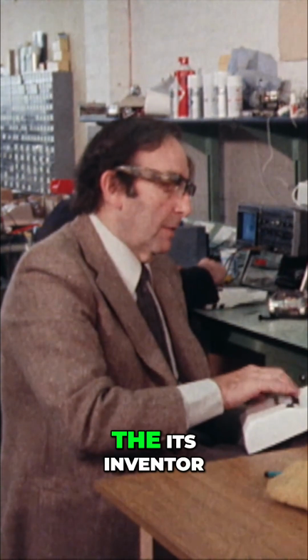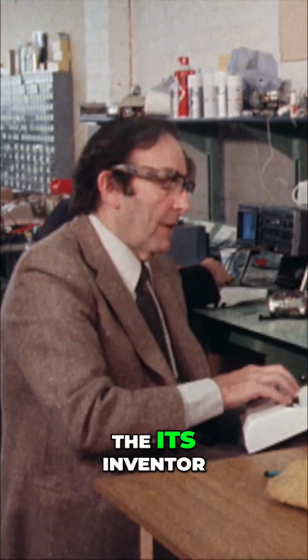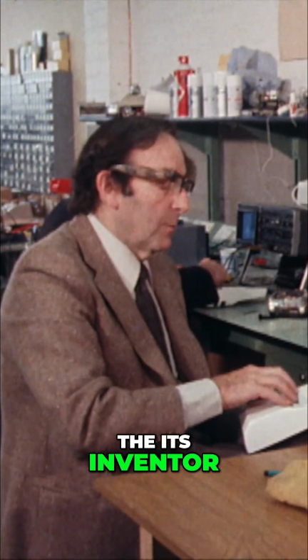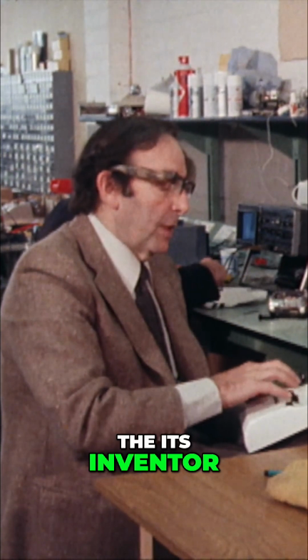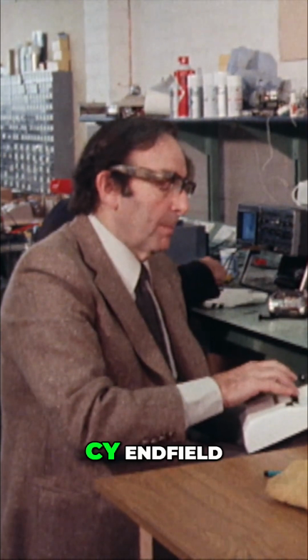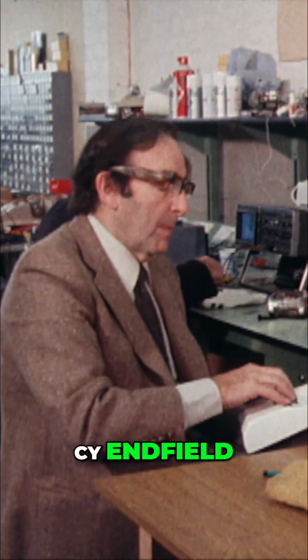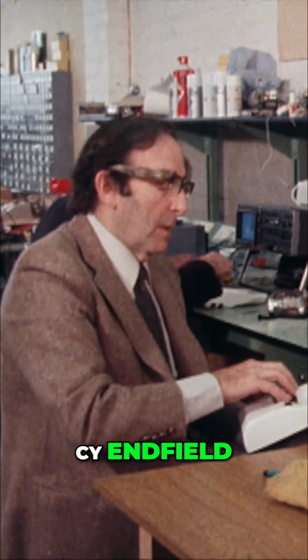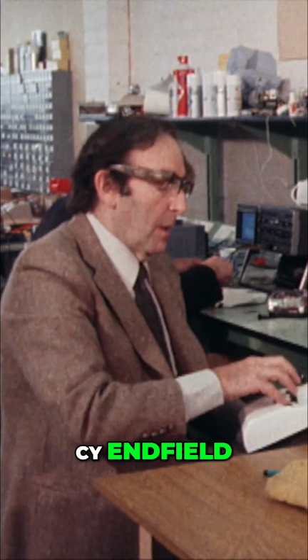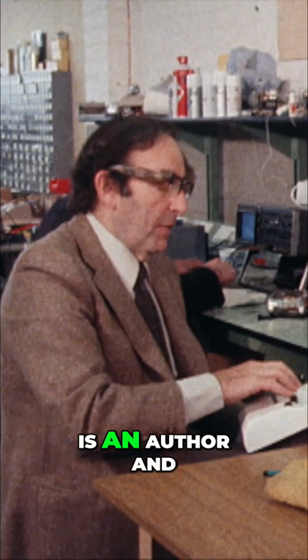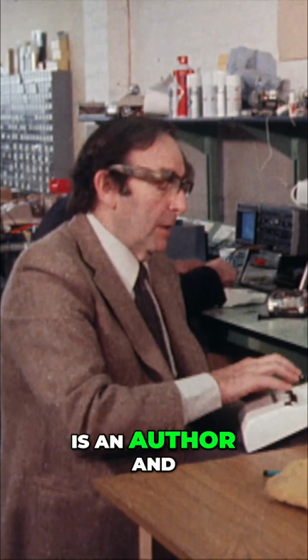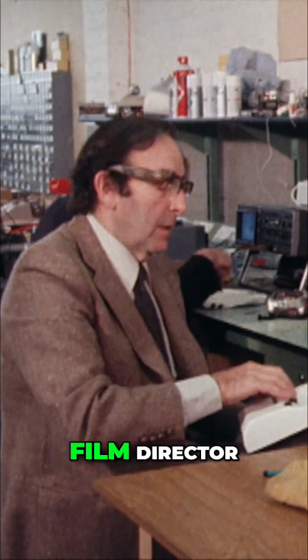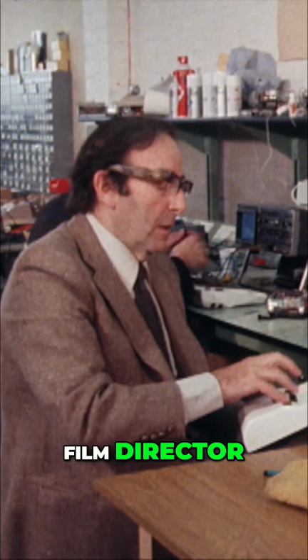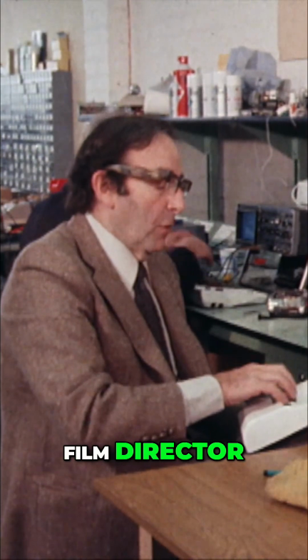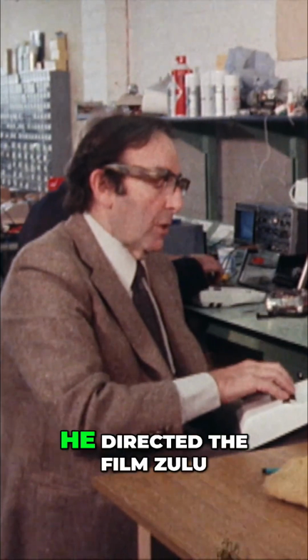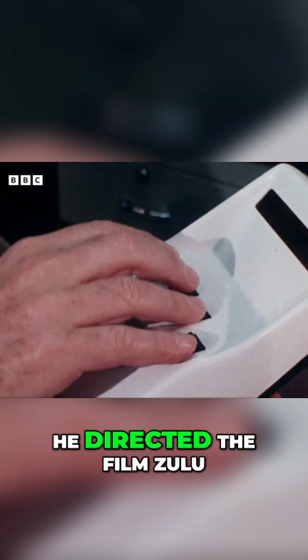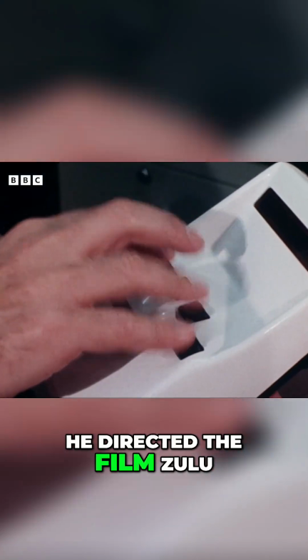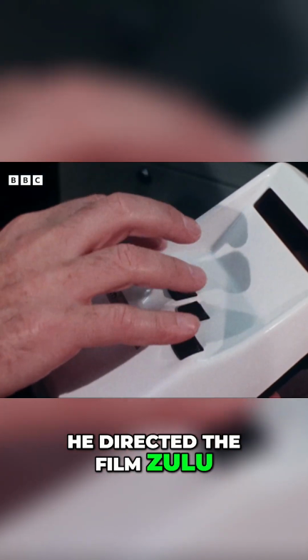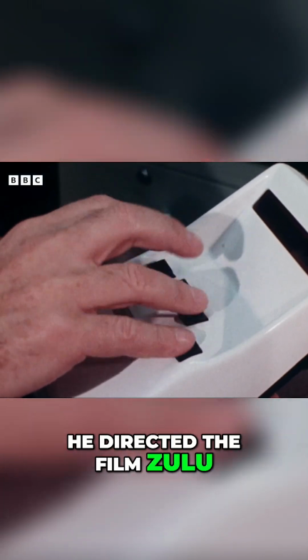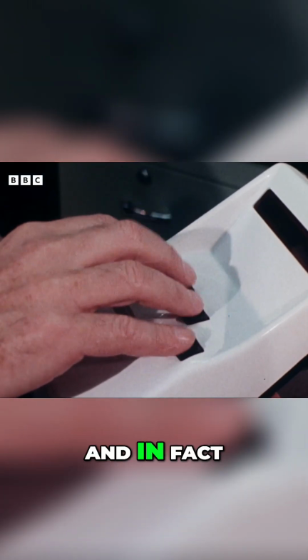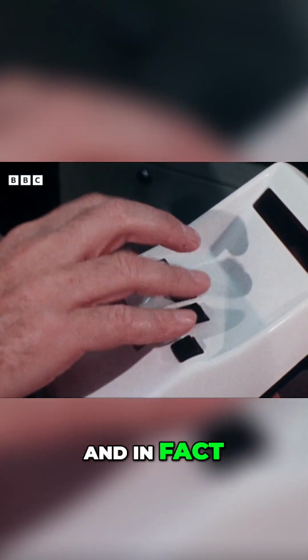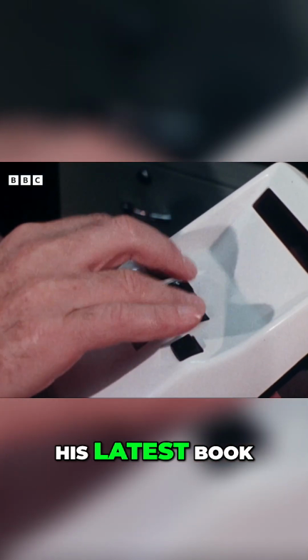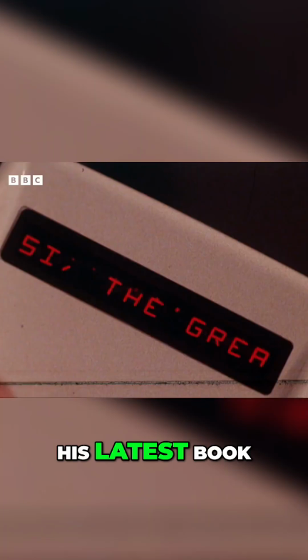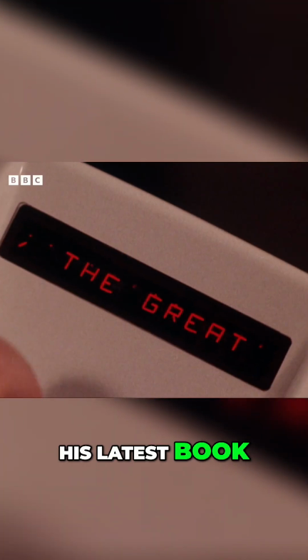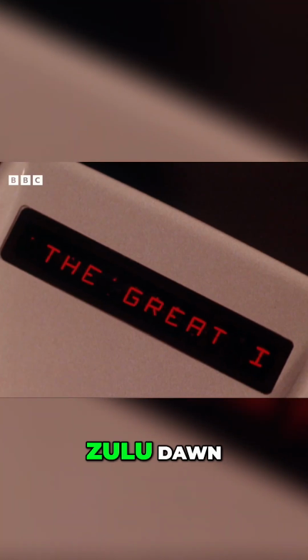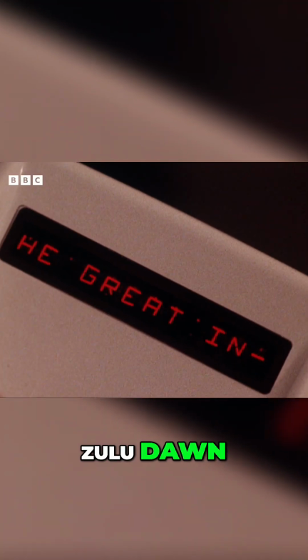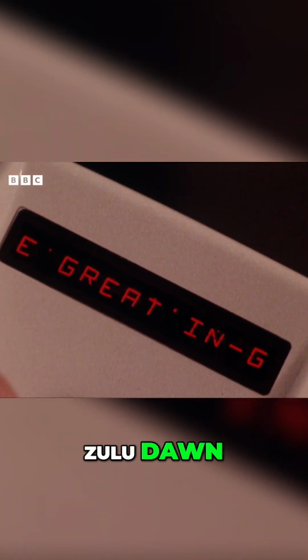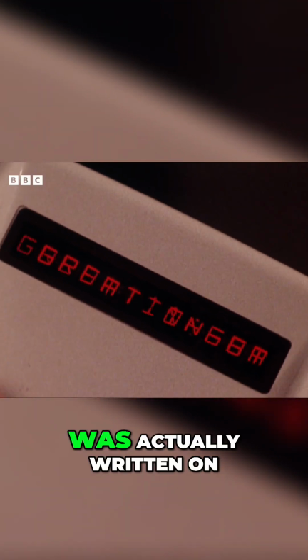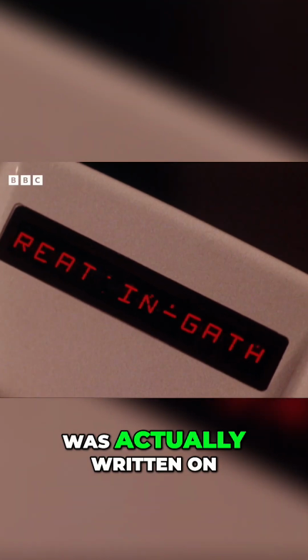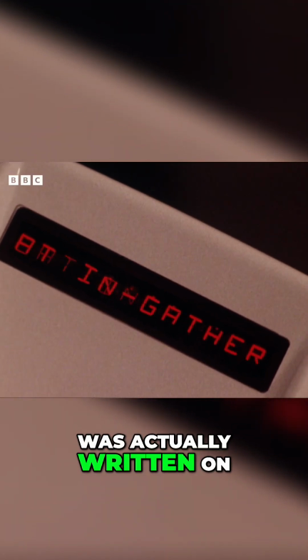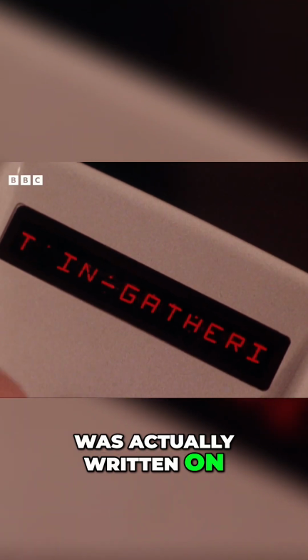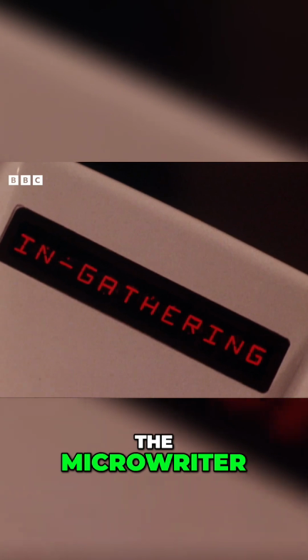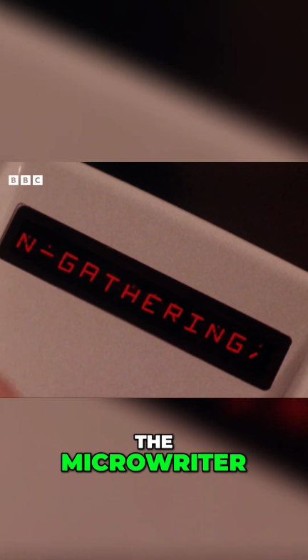Its inventor, Cy Enfield, is an author and film director. He directed the film Zulu. And in fact, his latest book, Zulu Dawn, was actually written on the micro-writer.